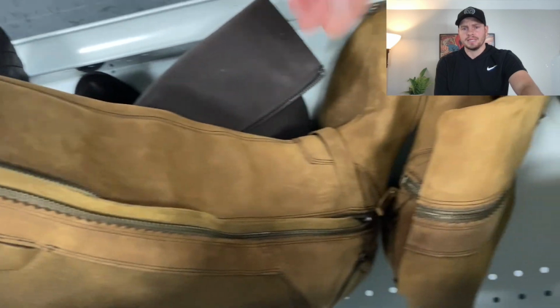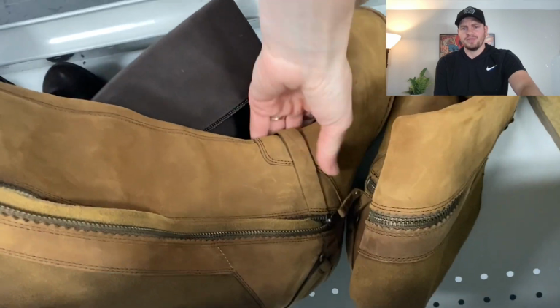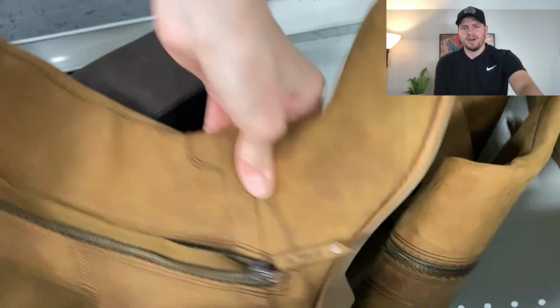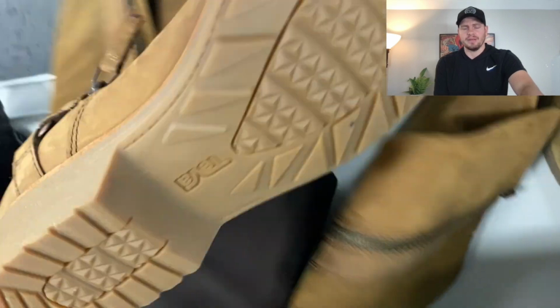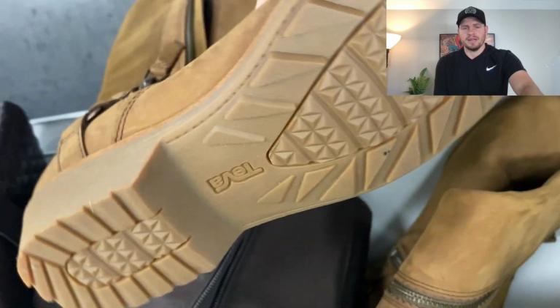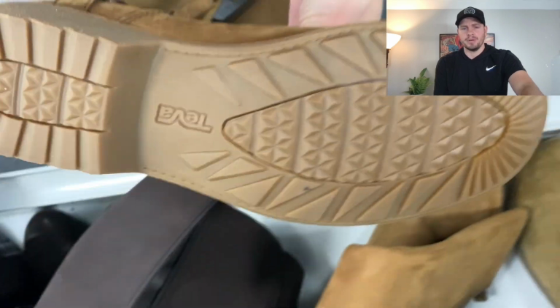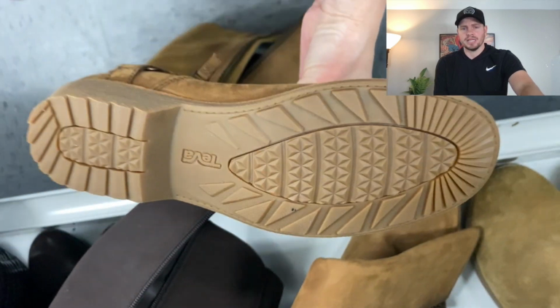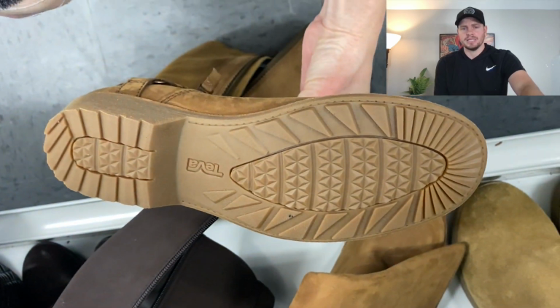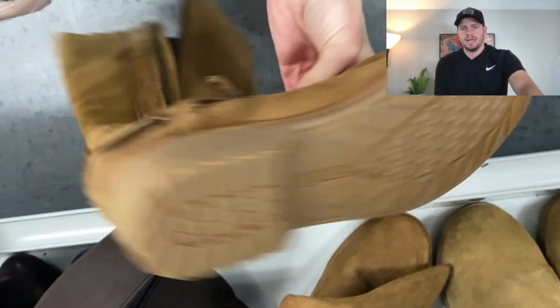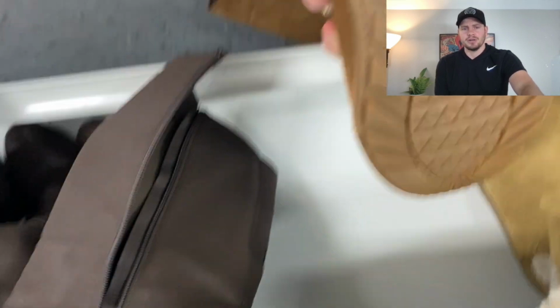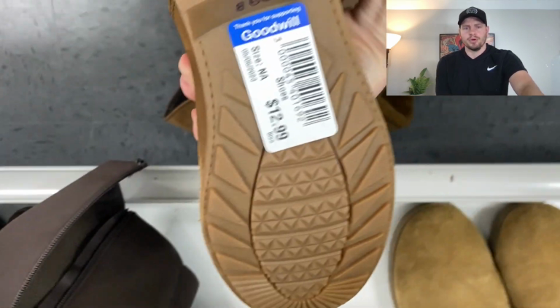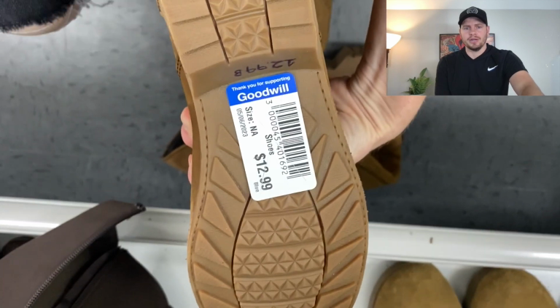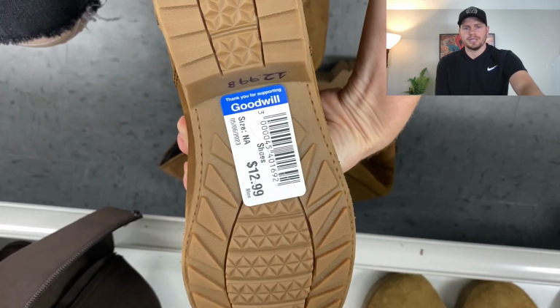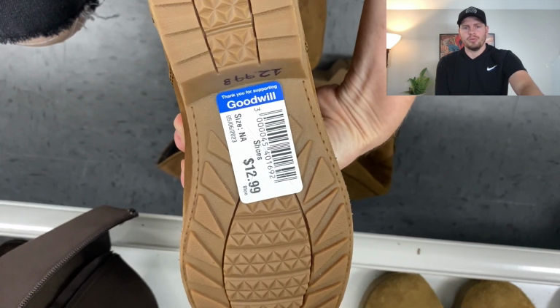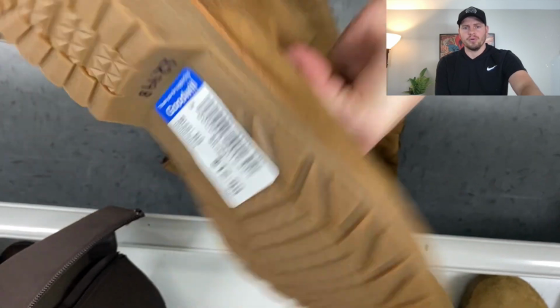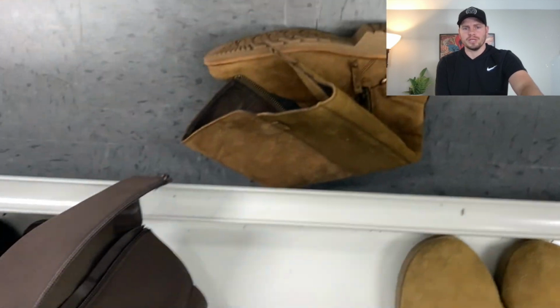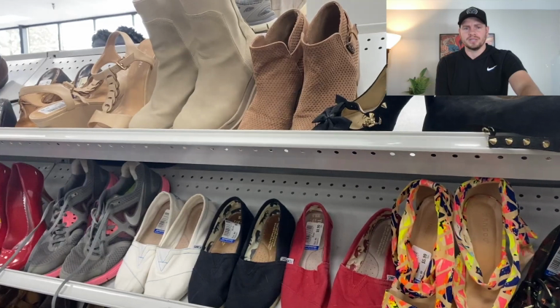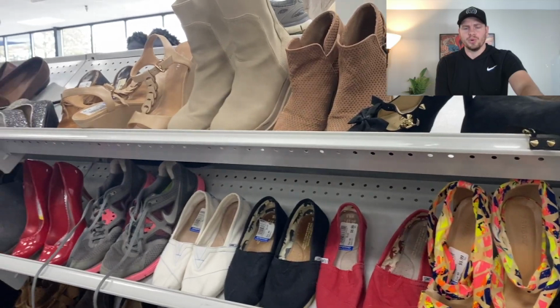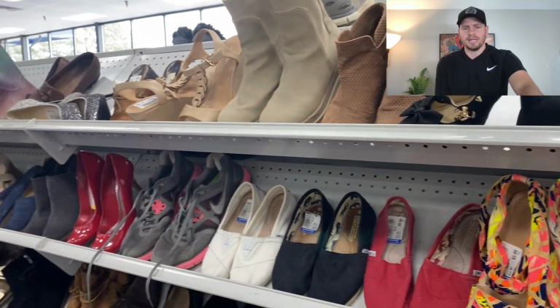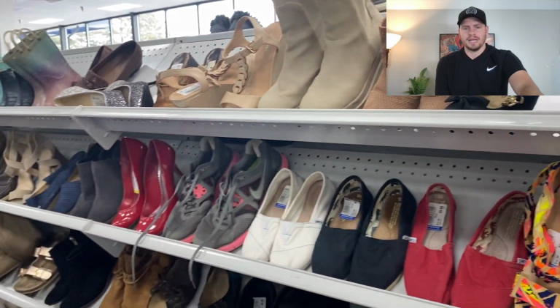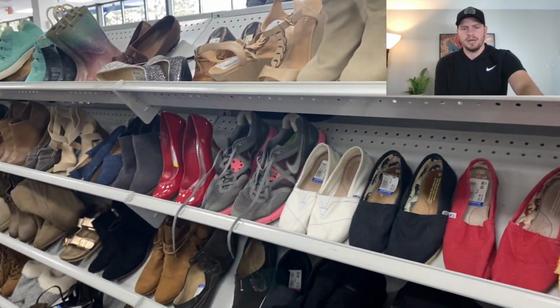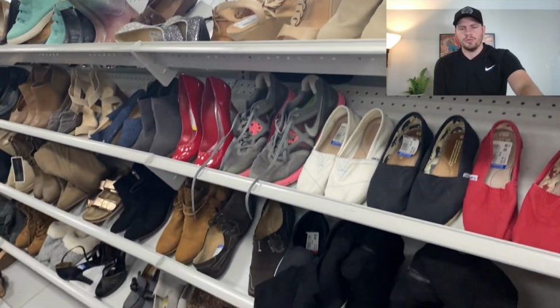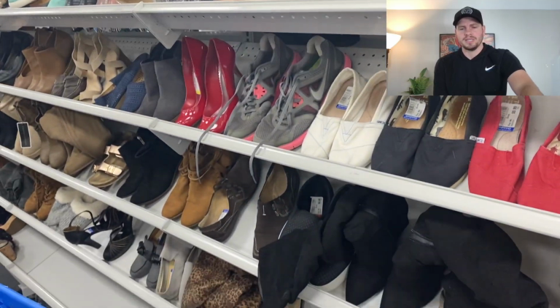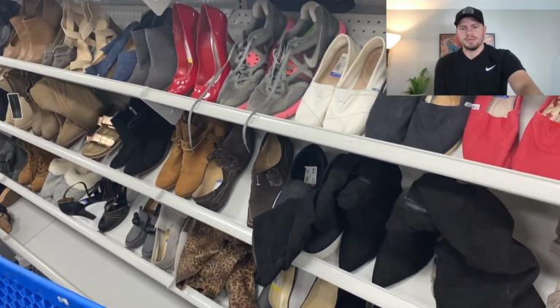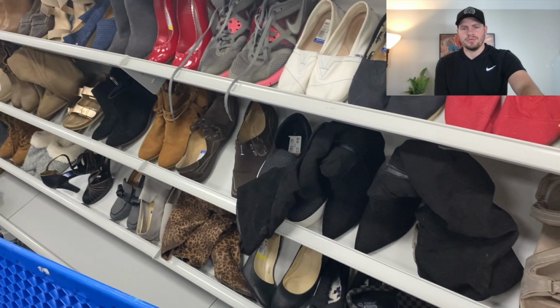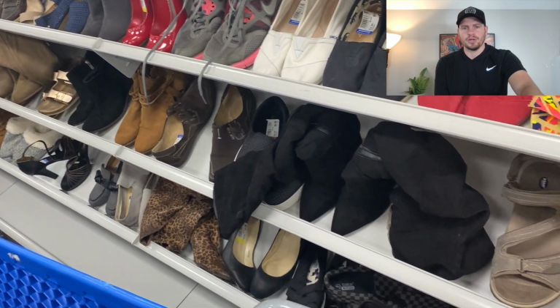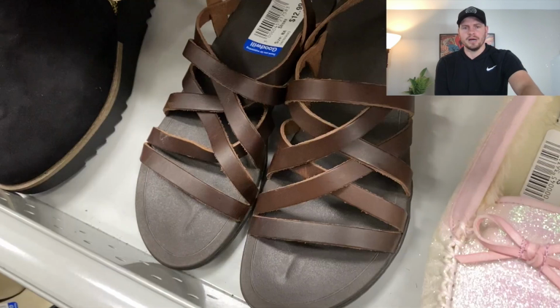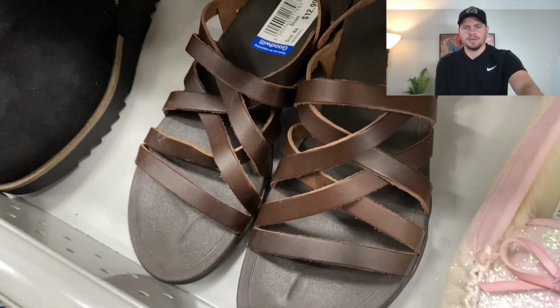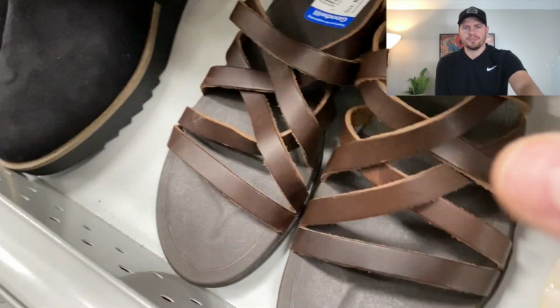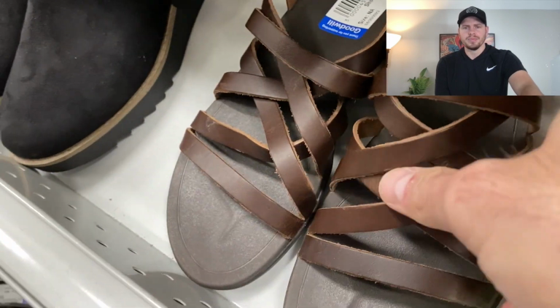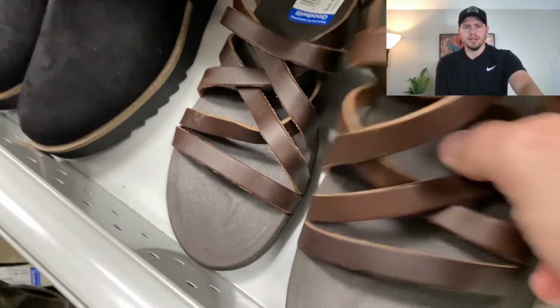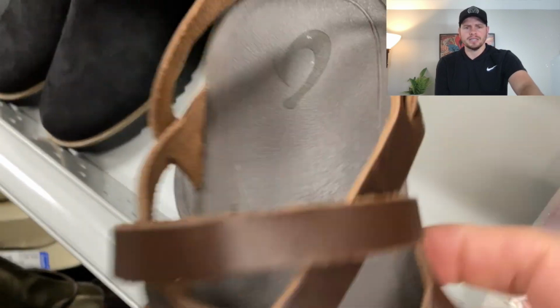Teva is a great brand, especially if you can find them in boots like this. These look brand new — it looks like nobody ever wore these. So at $12.99 we'll easily be able to sell those for $49.